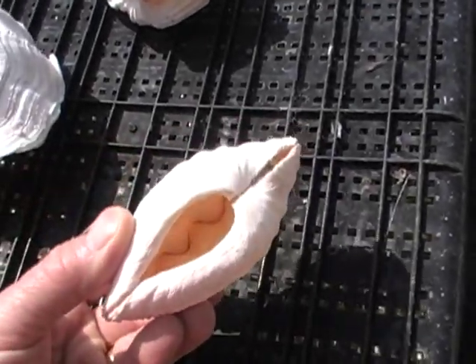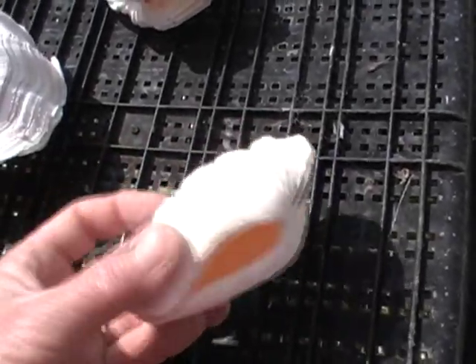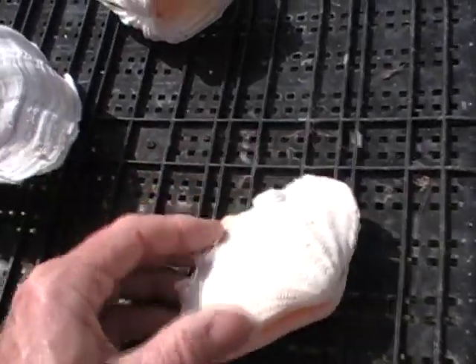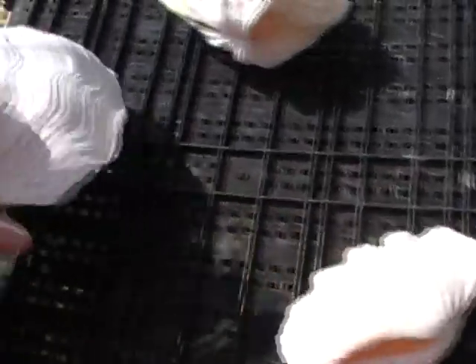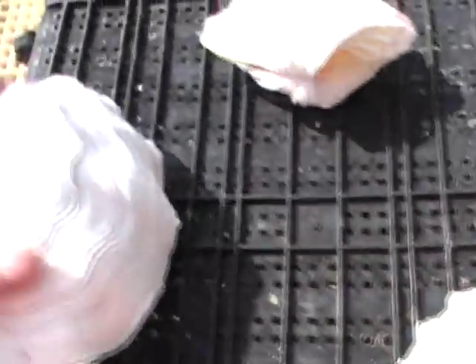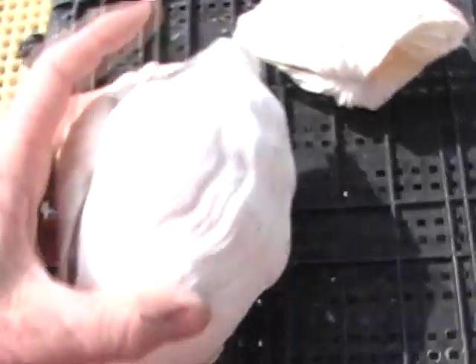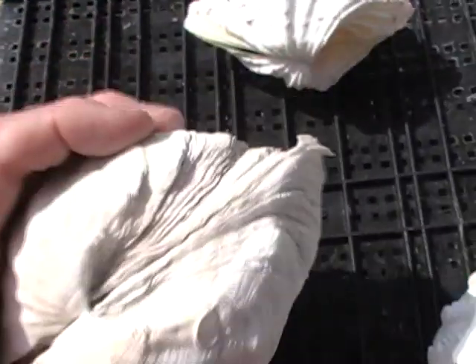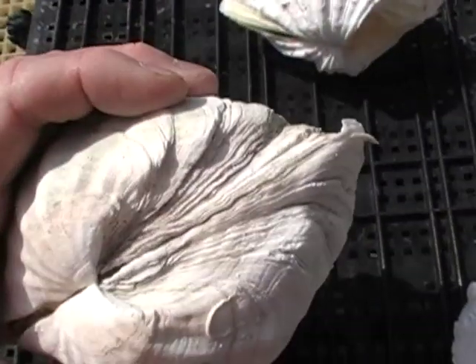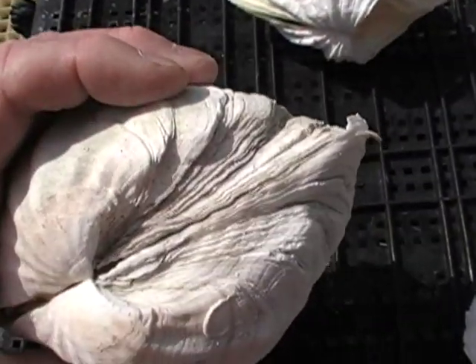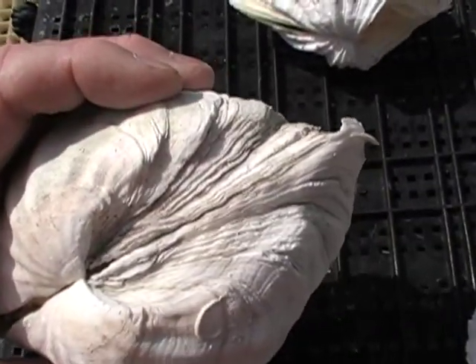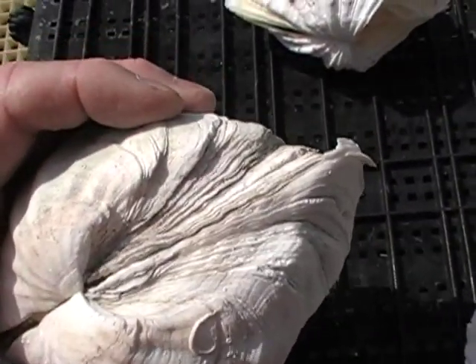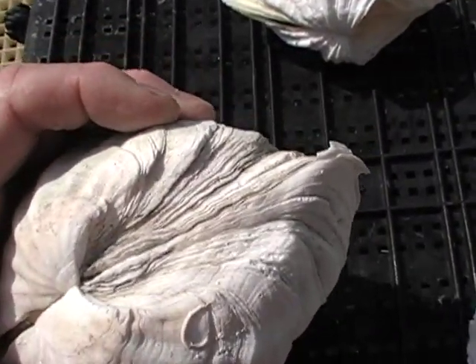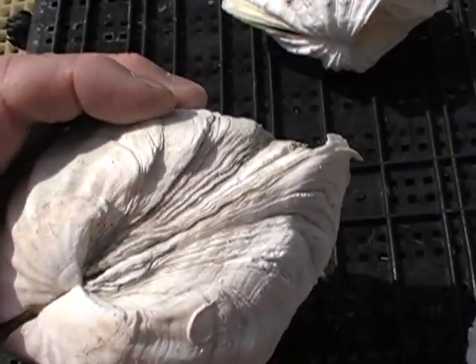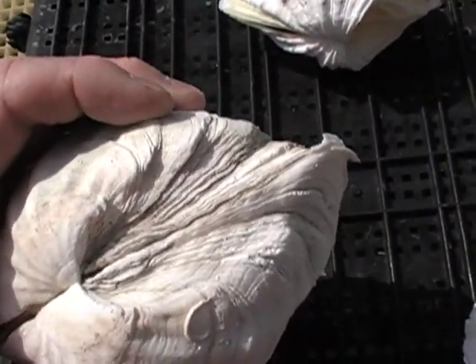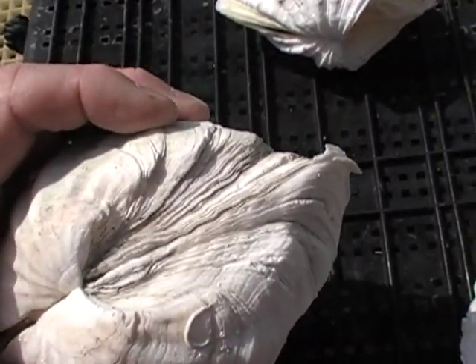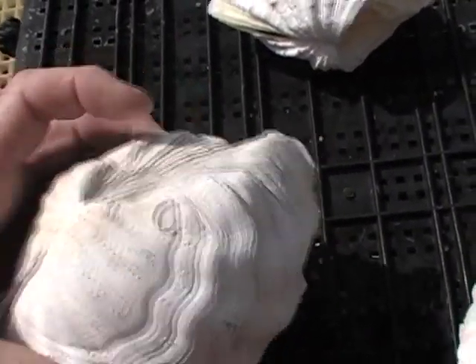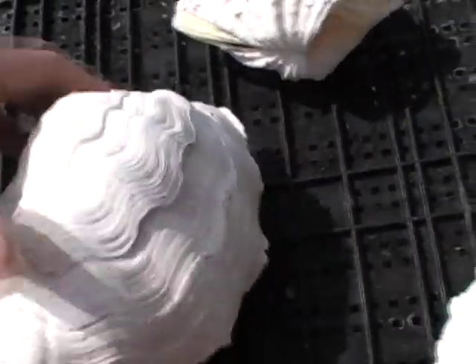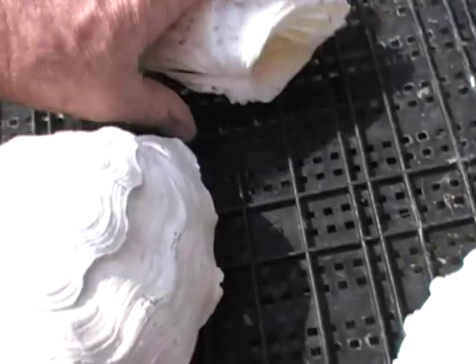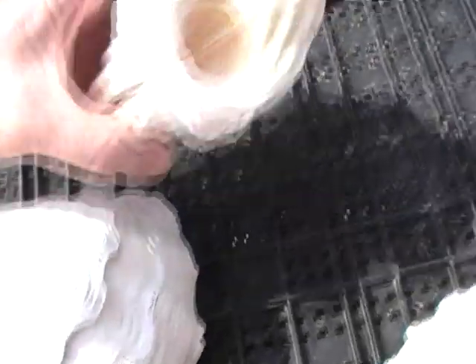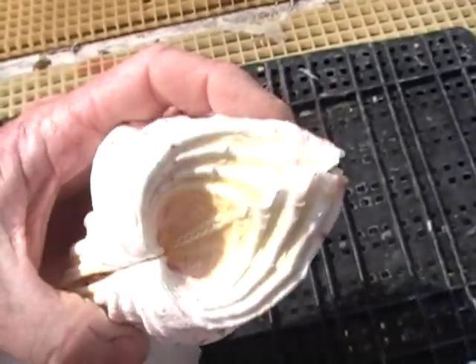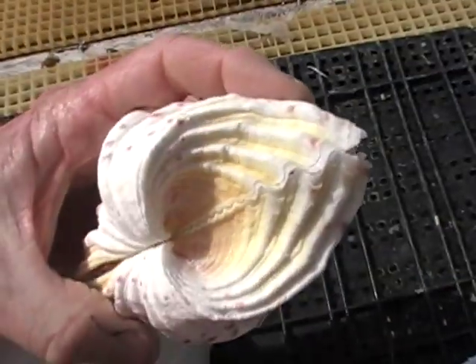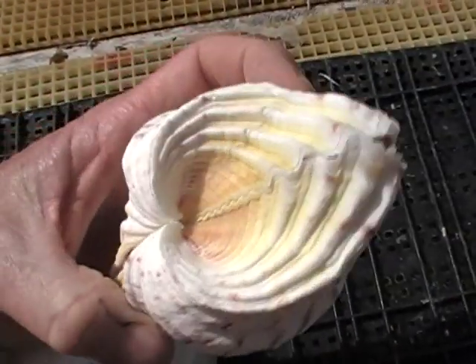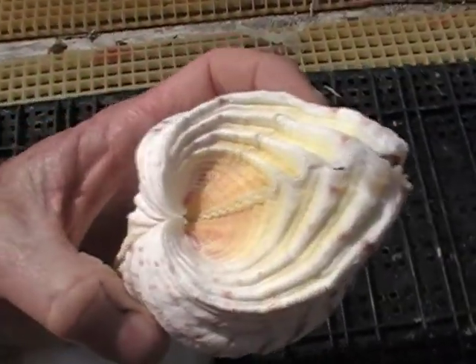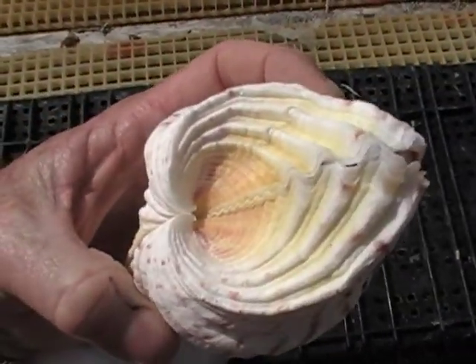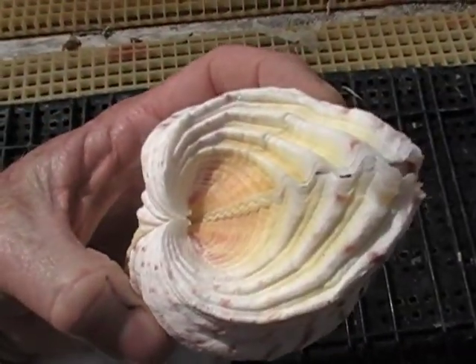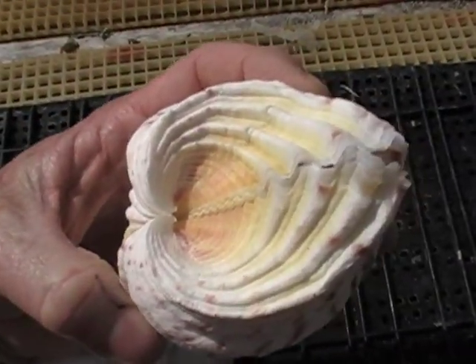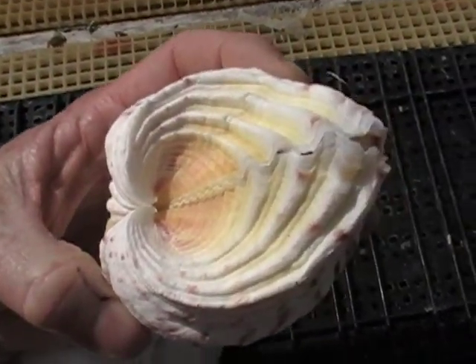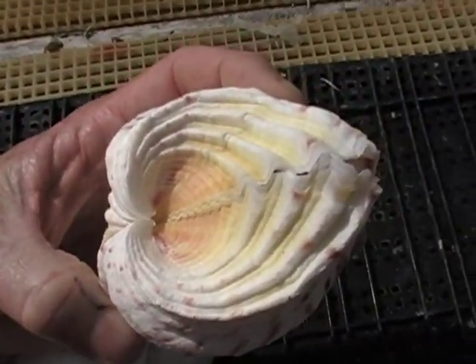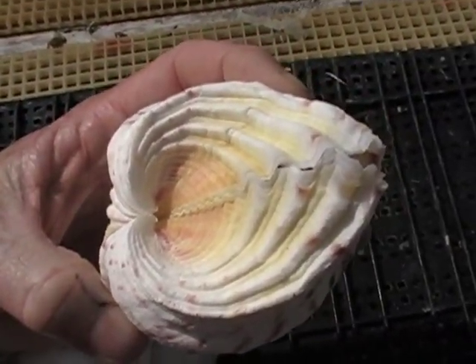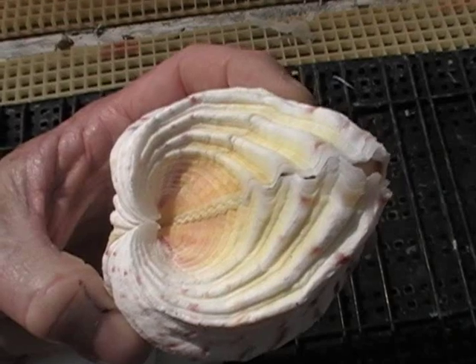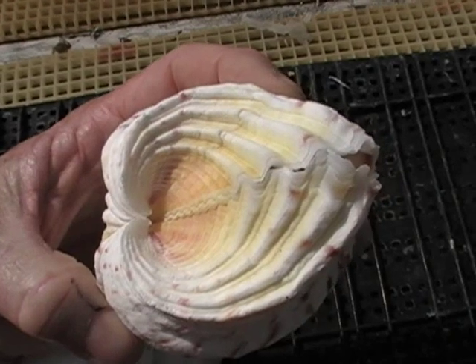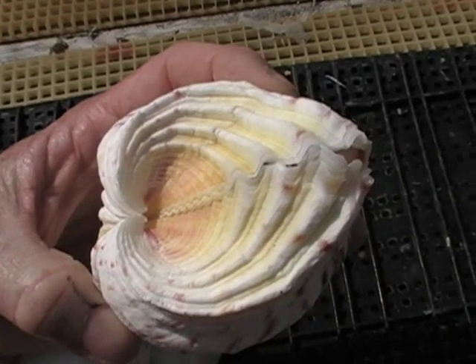So look at the byssal gape — that will tell you a lot about the habit of the clam, whether it lives attached or unattached. It will also tell you a lot about its respective susceptibility to predation. Mahalo.